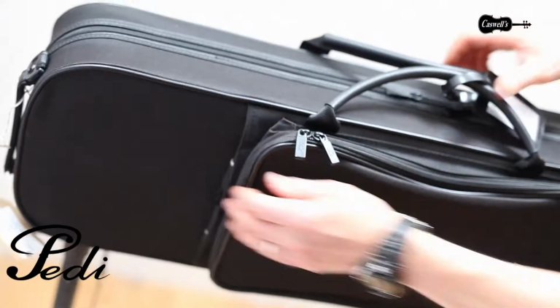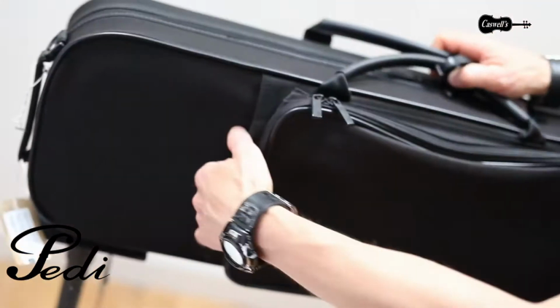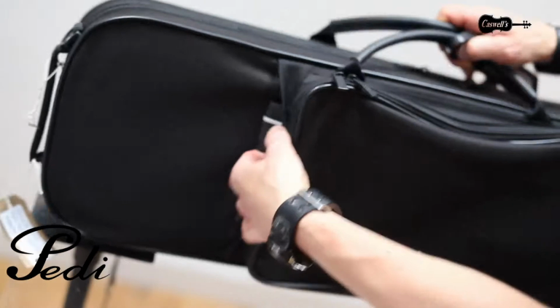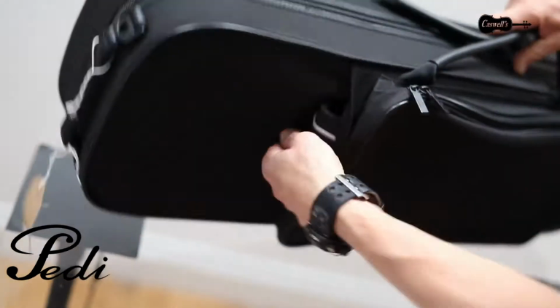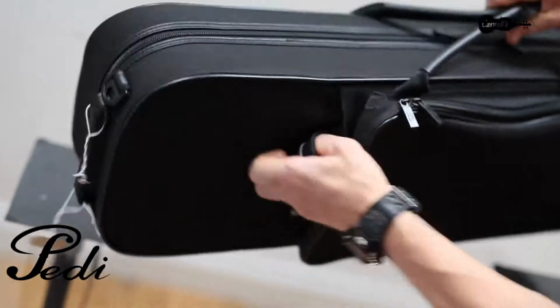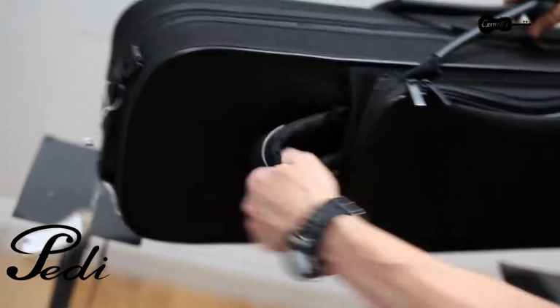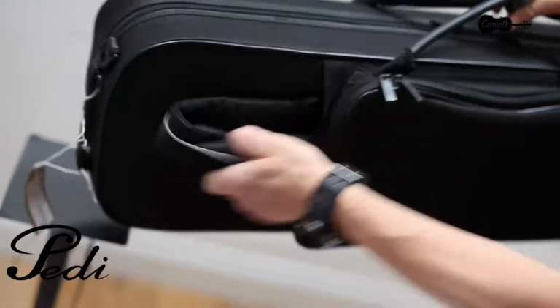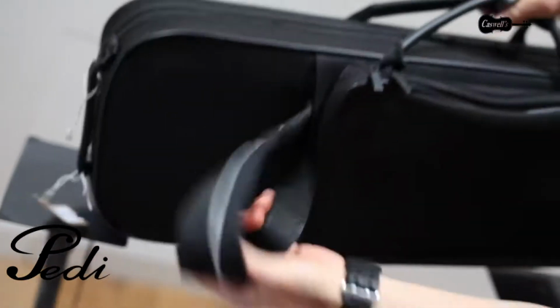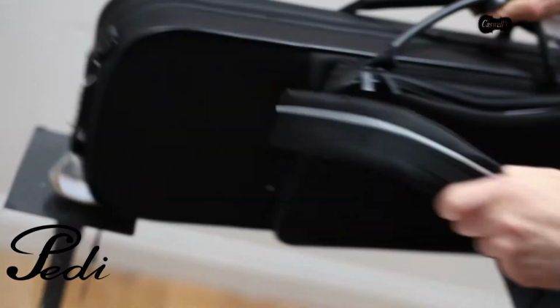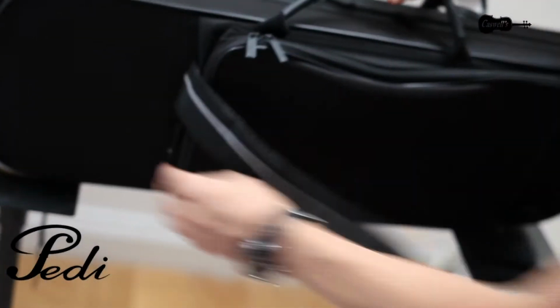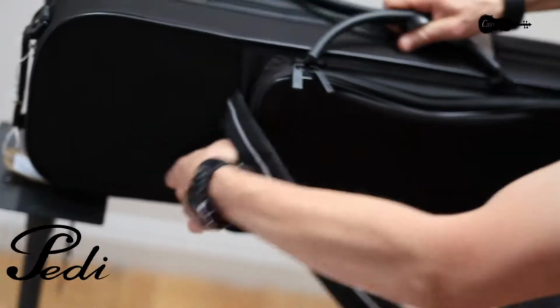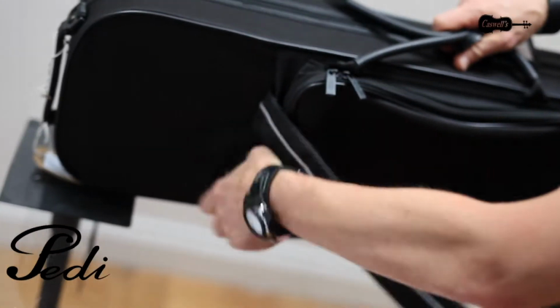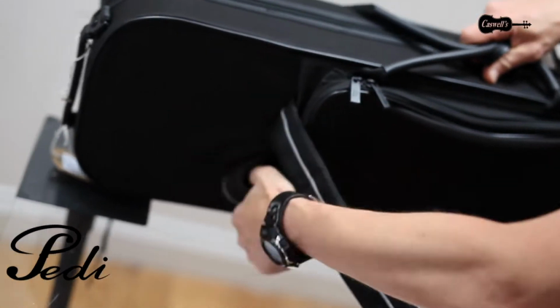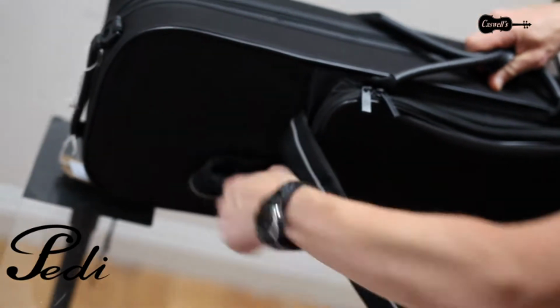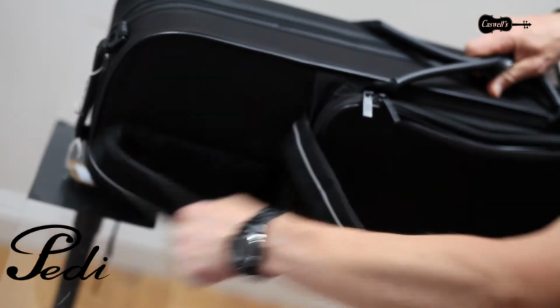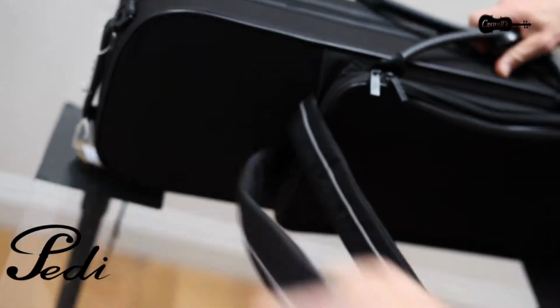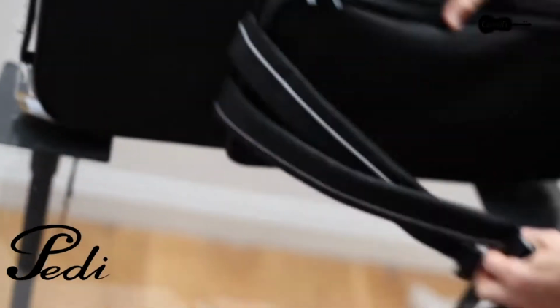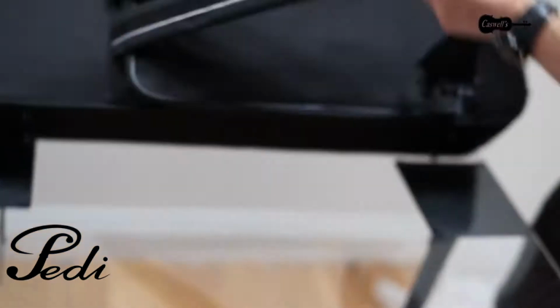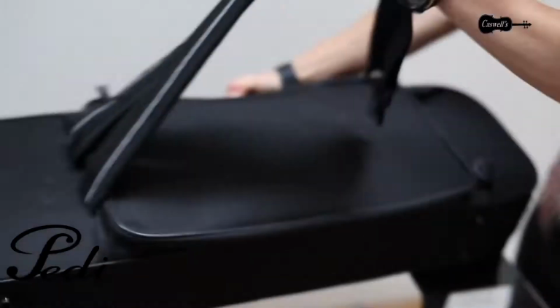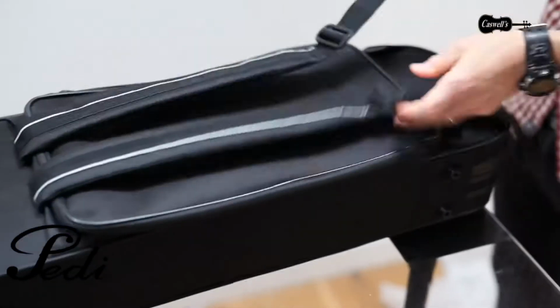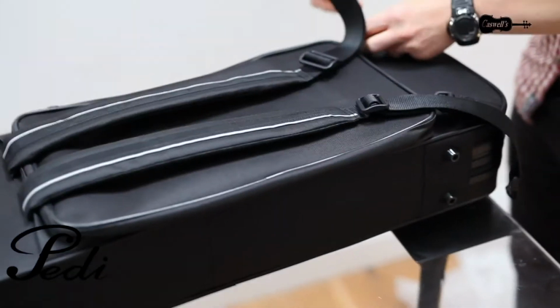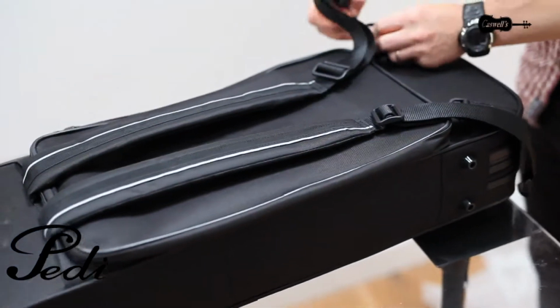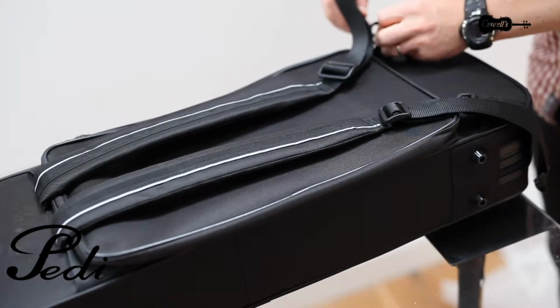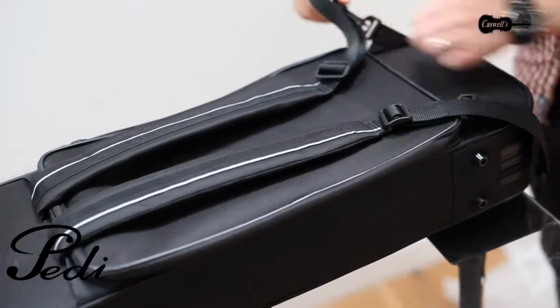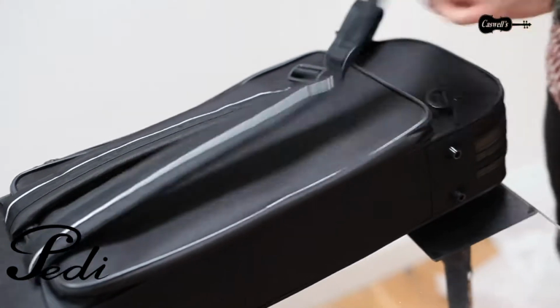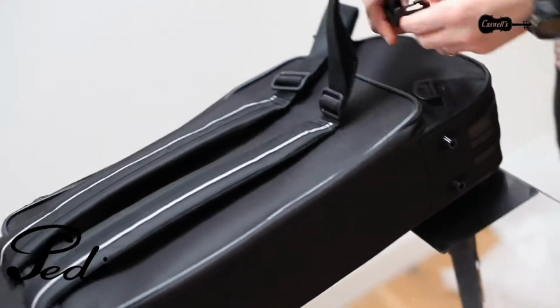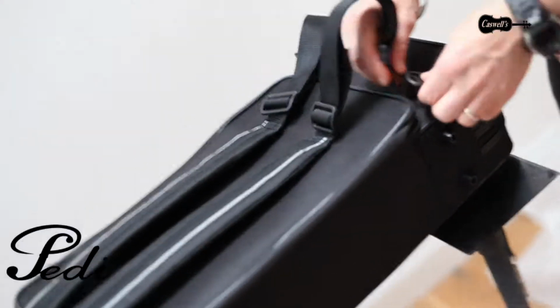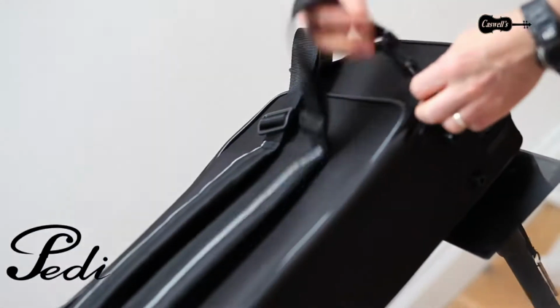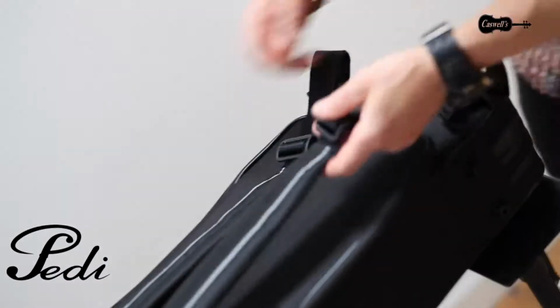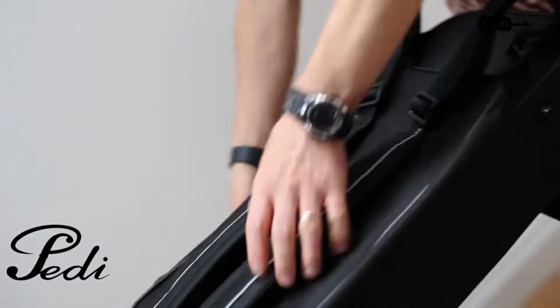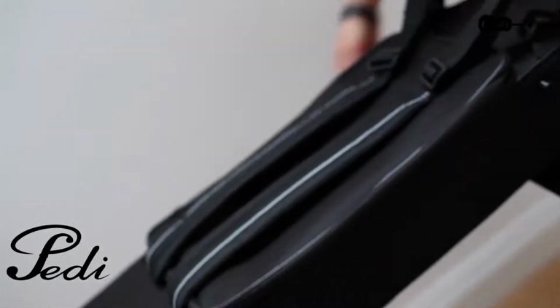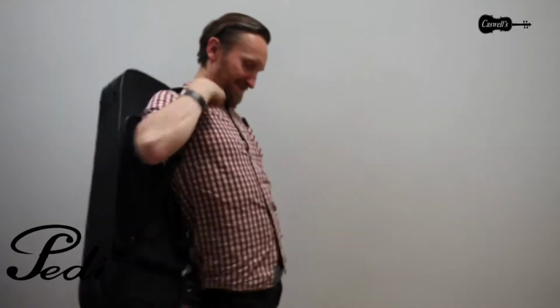It has hidden backpack straps that fold away when not needed. The patented steel shield protection is a thin layer of steel in the lid providing extreme durability and pressure resistance up to 40 kilos.